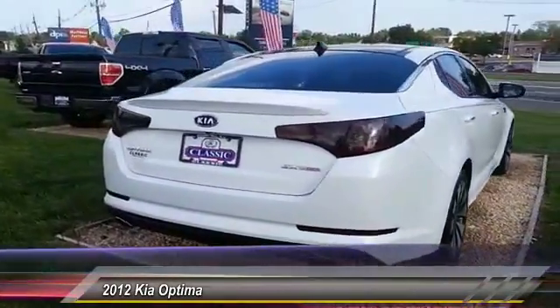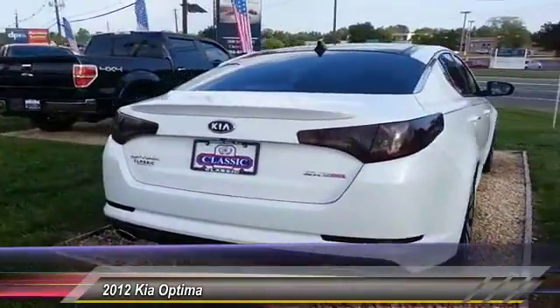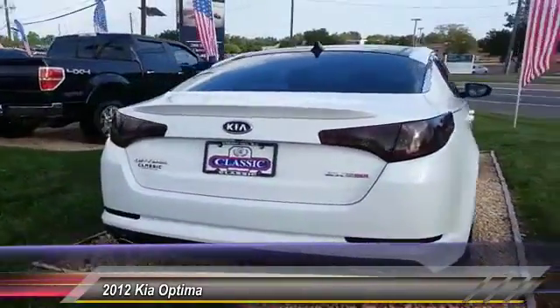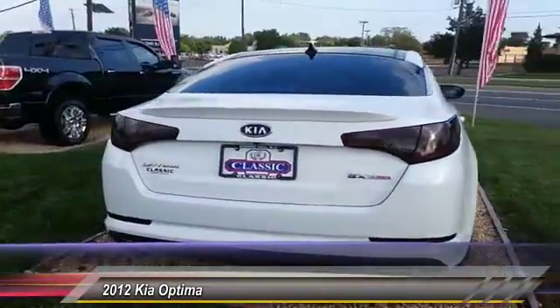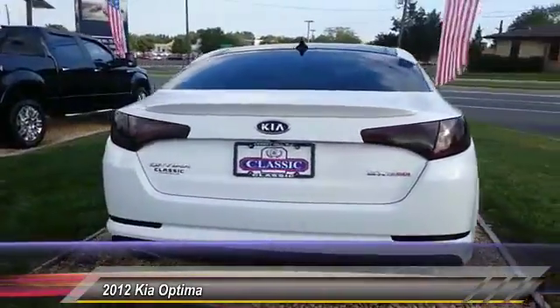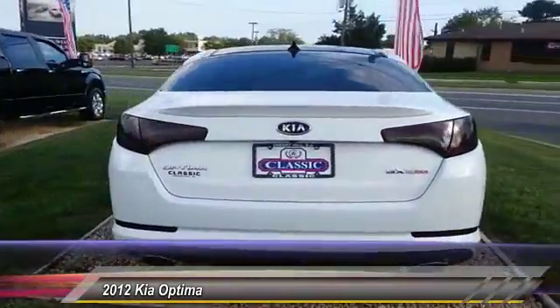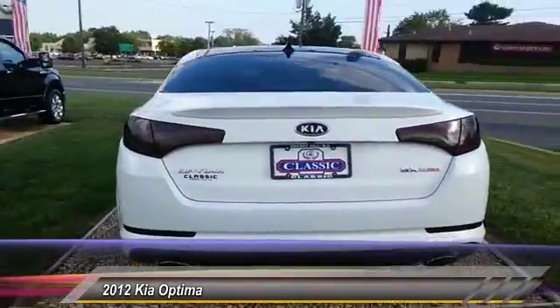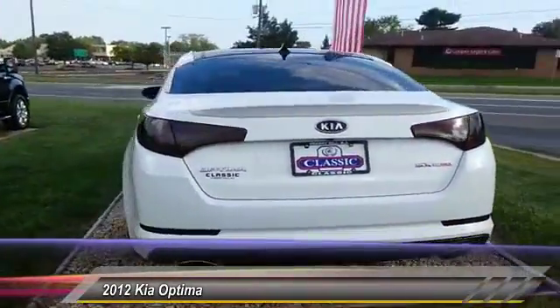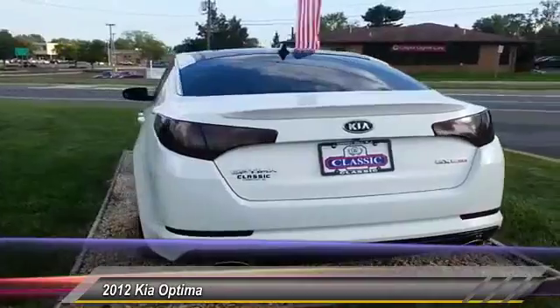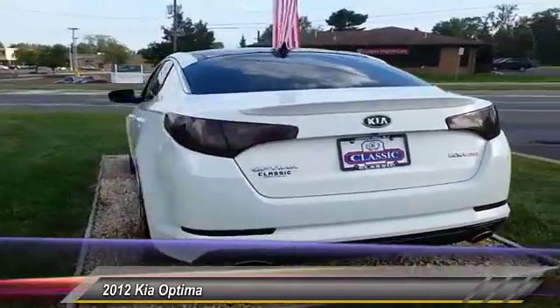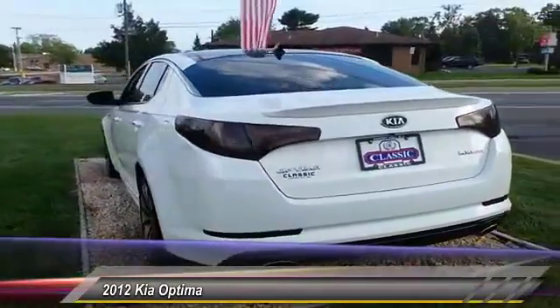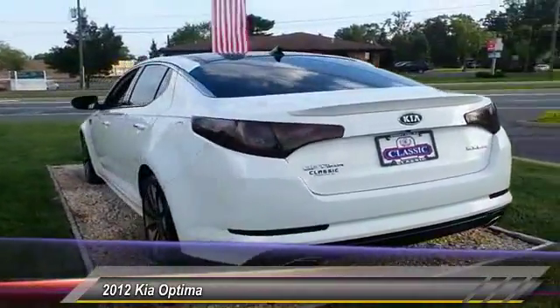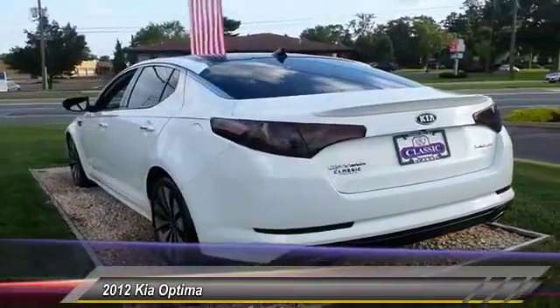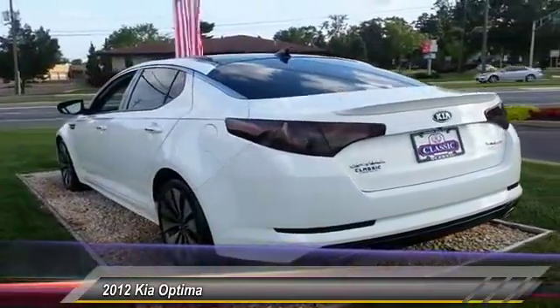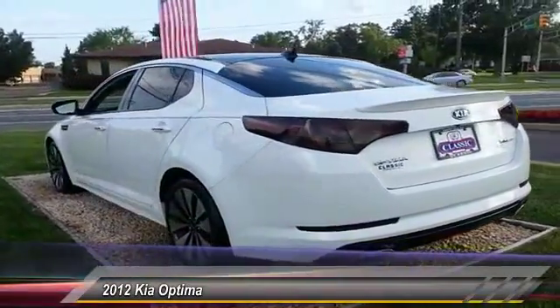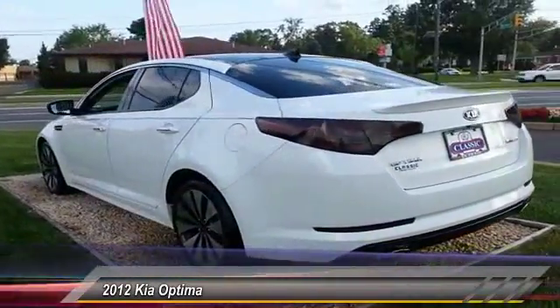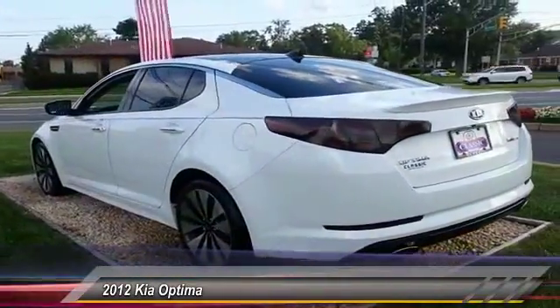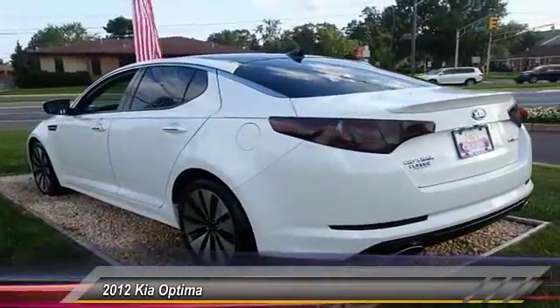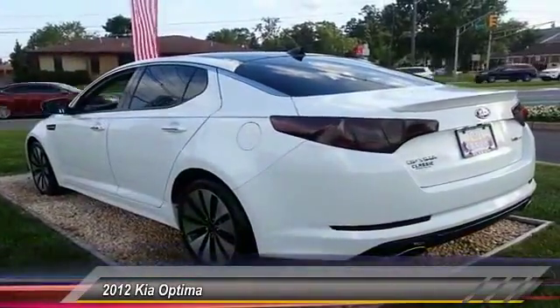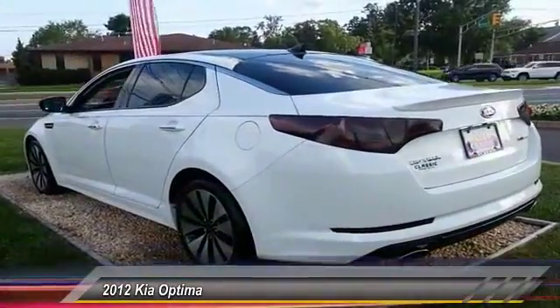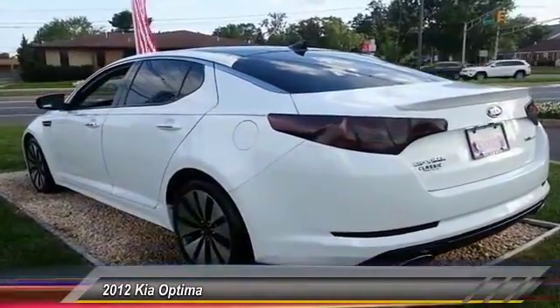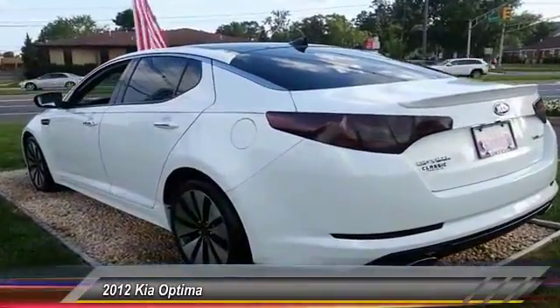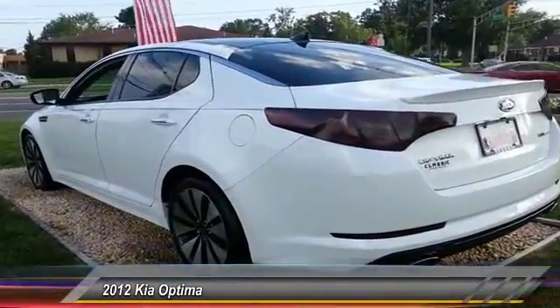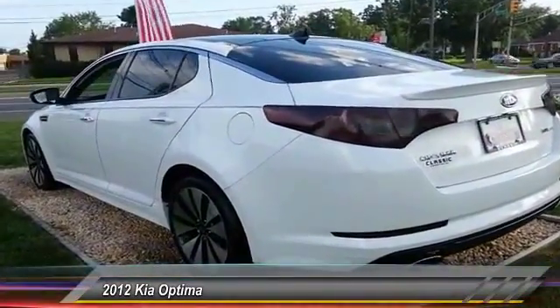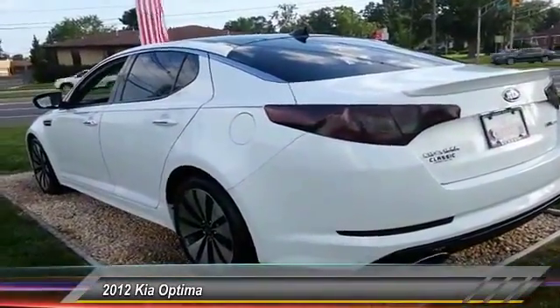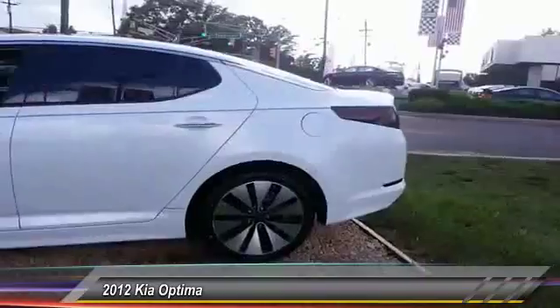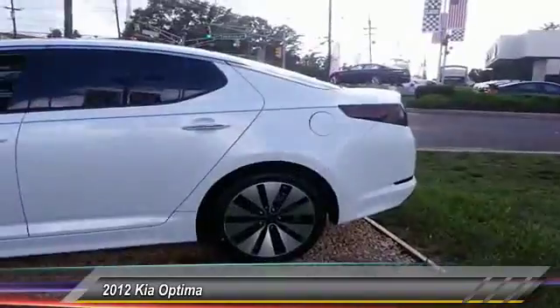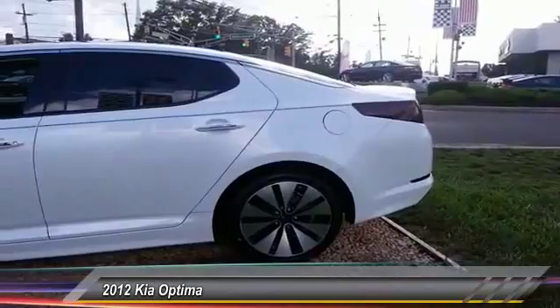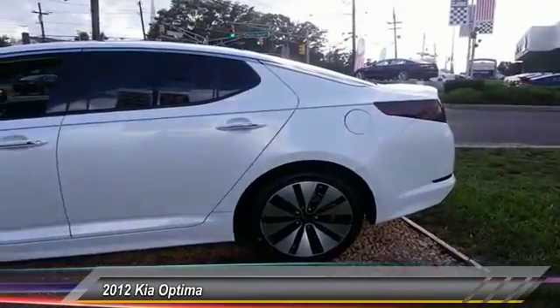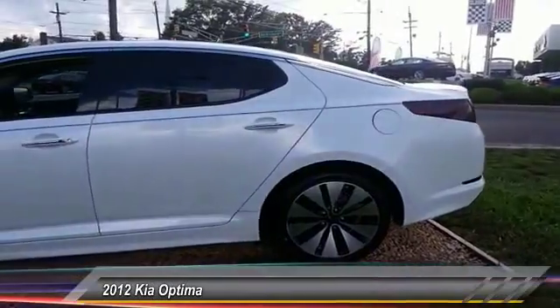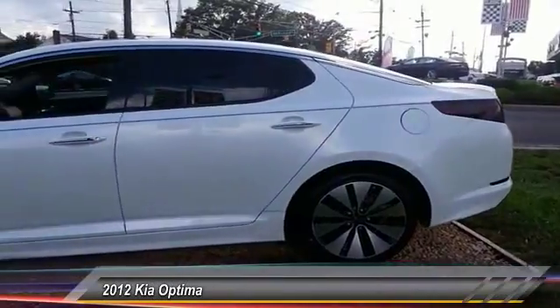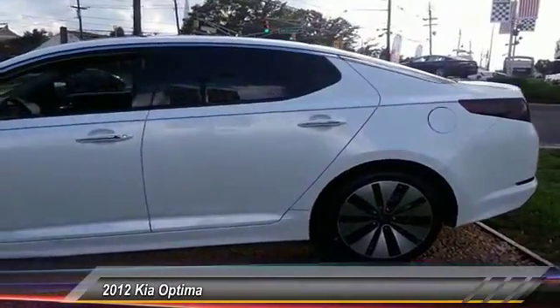Its smooth flowing lines speak of grace and style and offer a strong hint of European luxury, and is priced below $25,000.